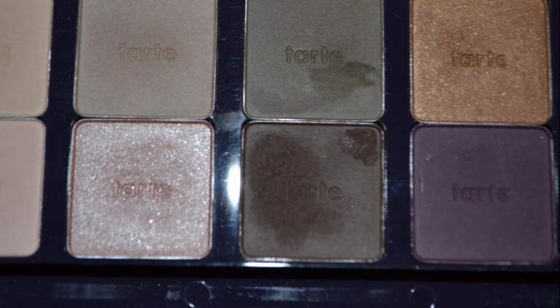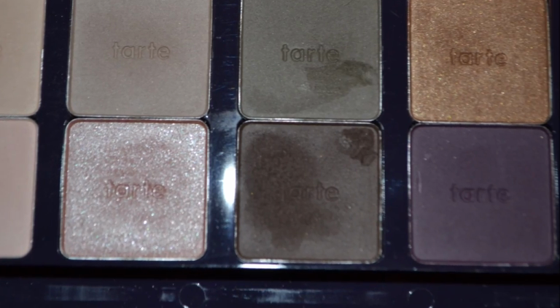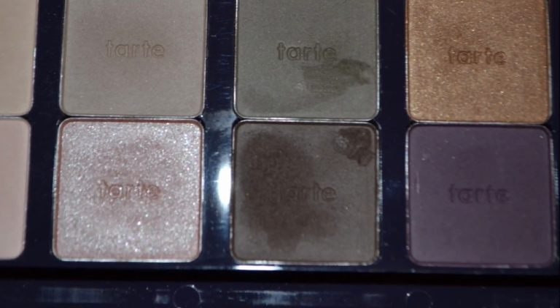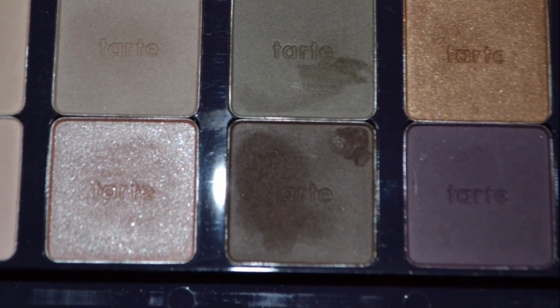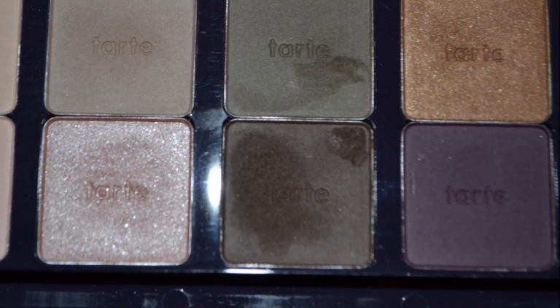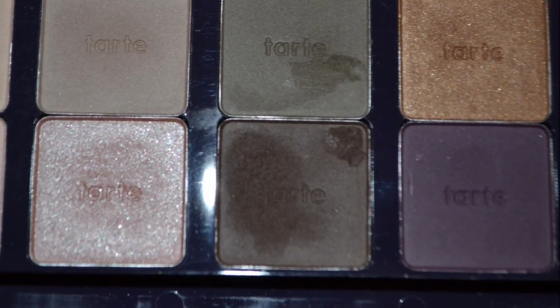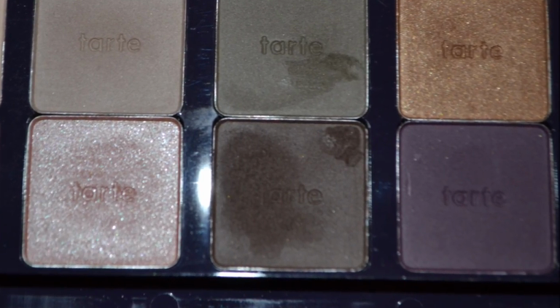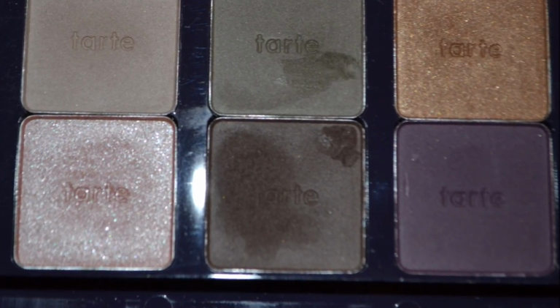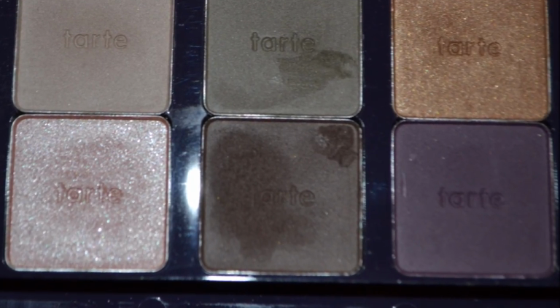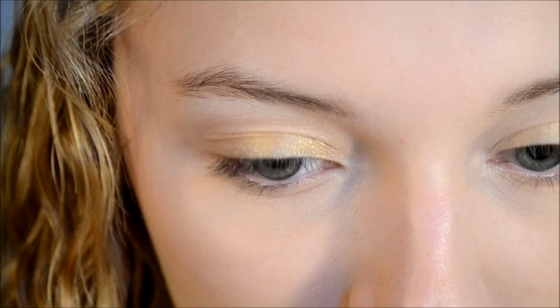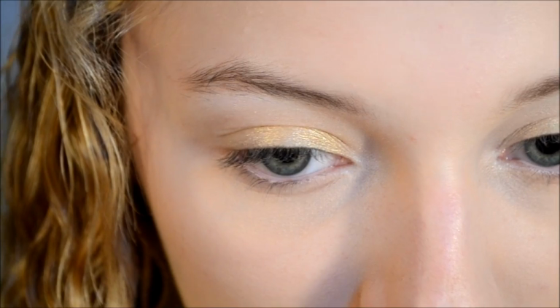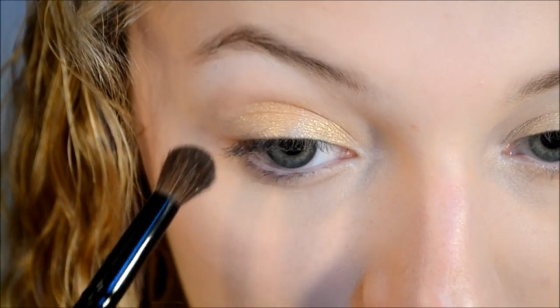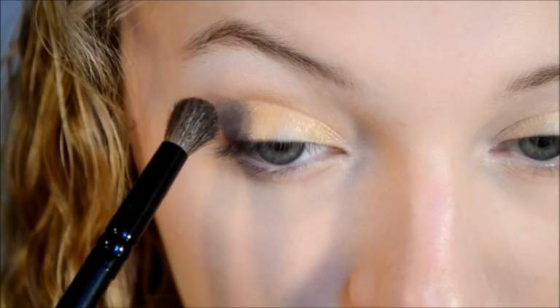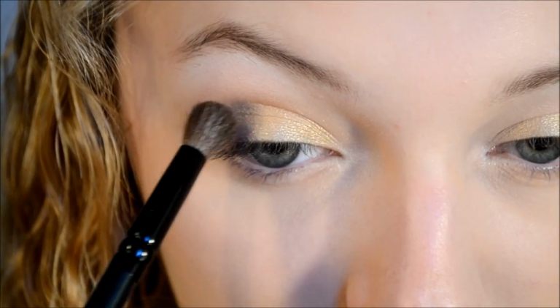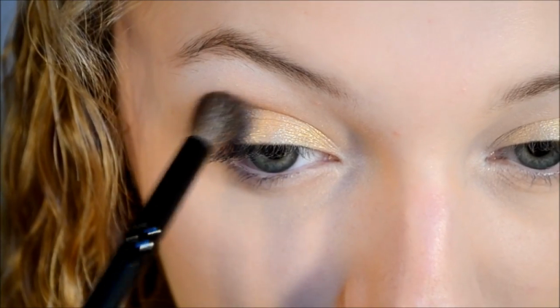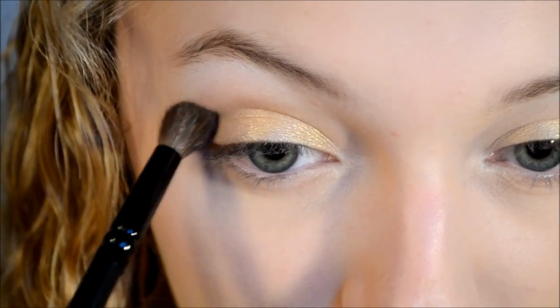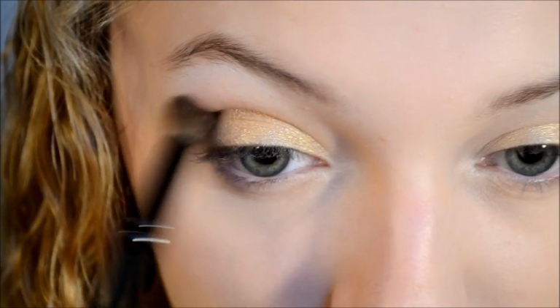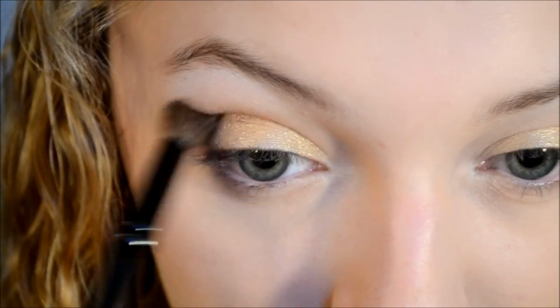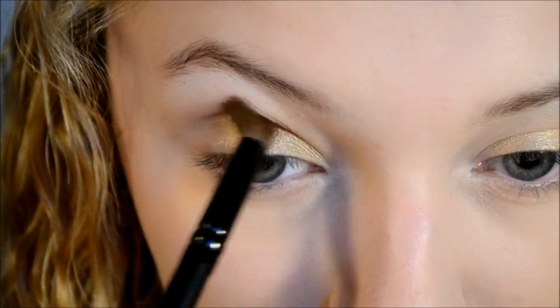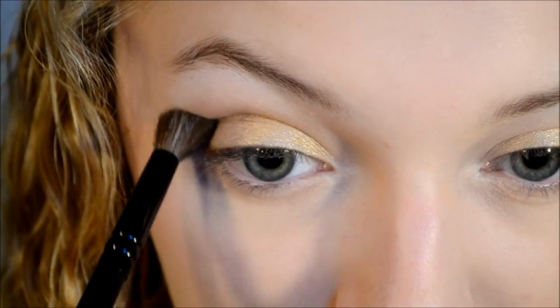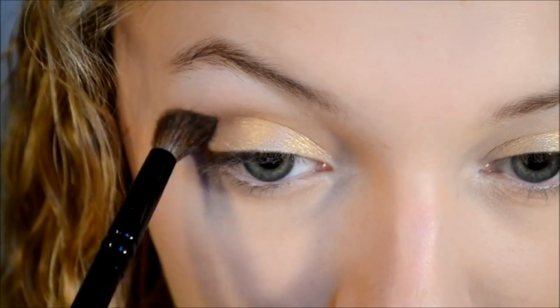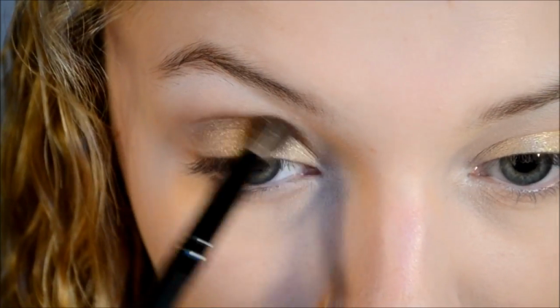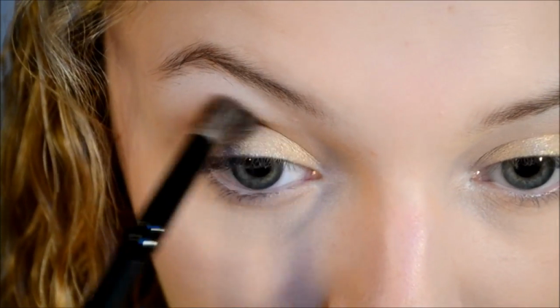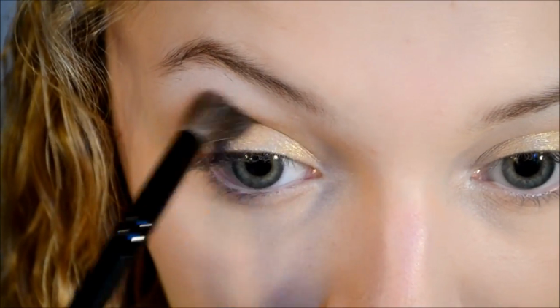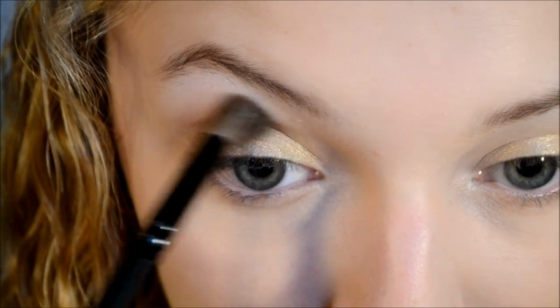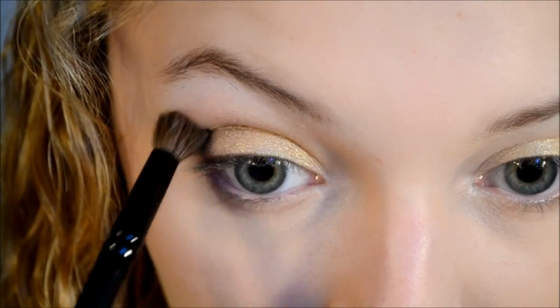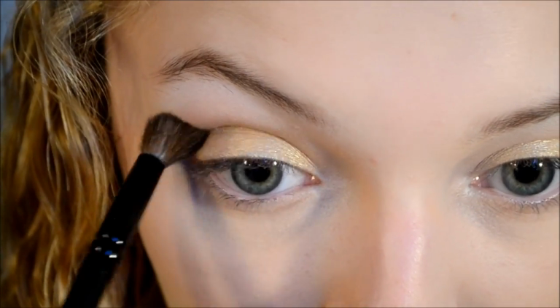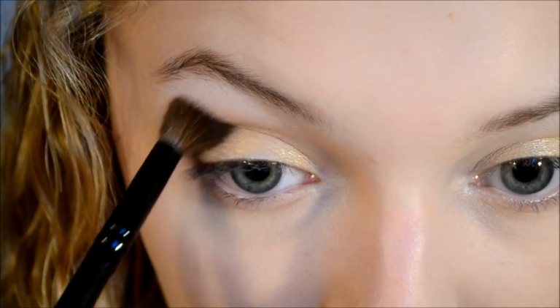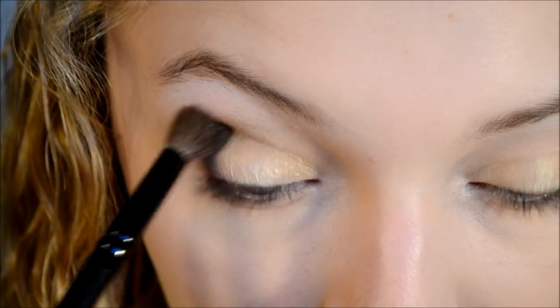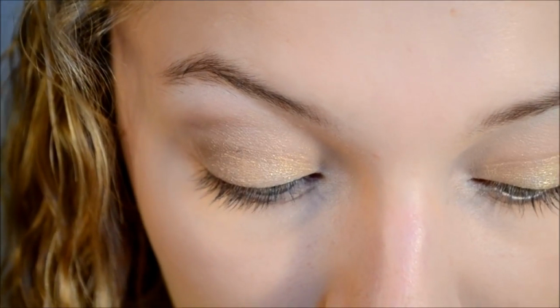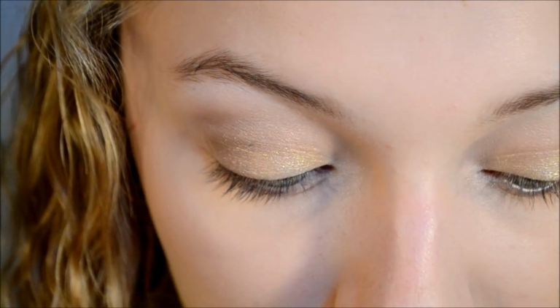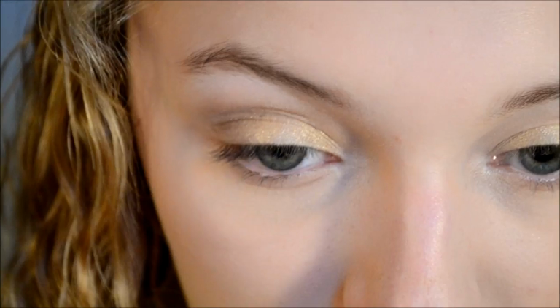I'm going to be taking this matte brown color and with a big fluffy brush I'm just going to be applying this in my crease to add more definition and more depth.